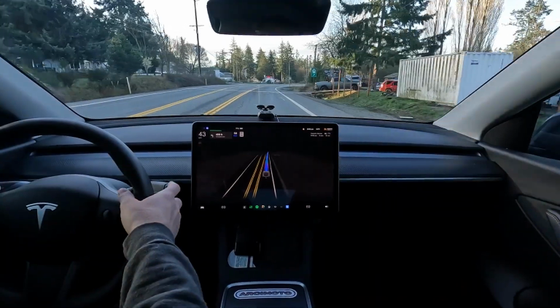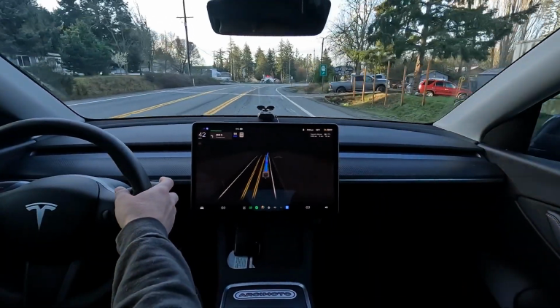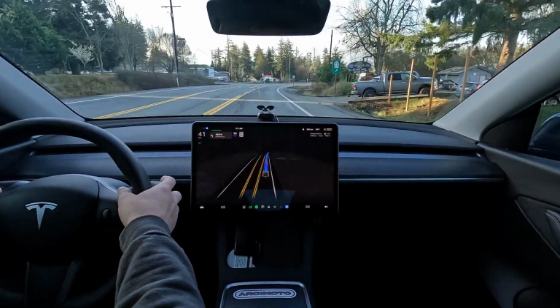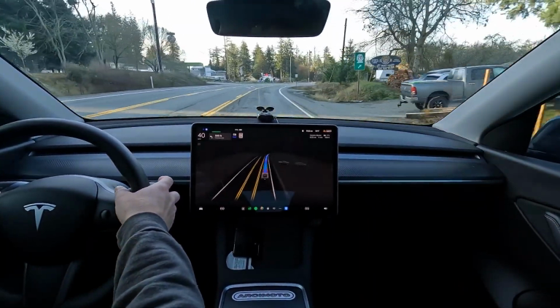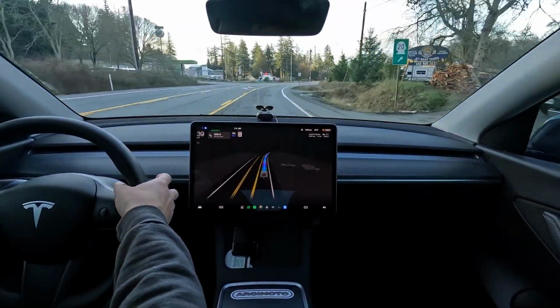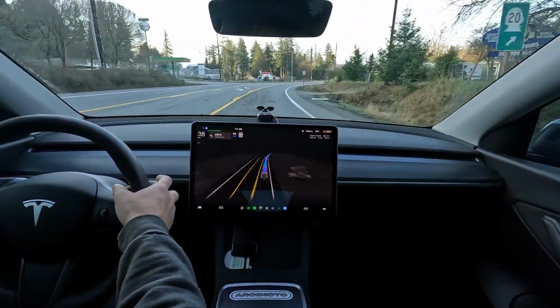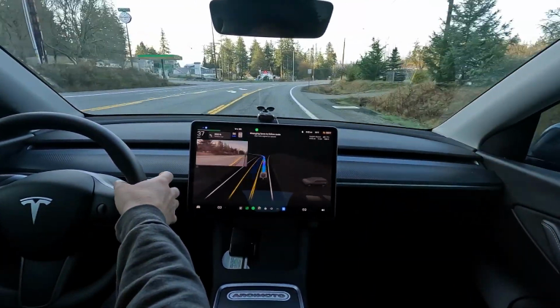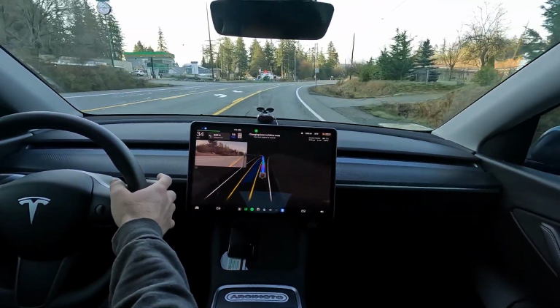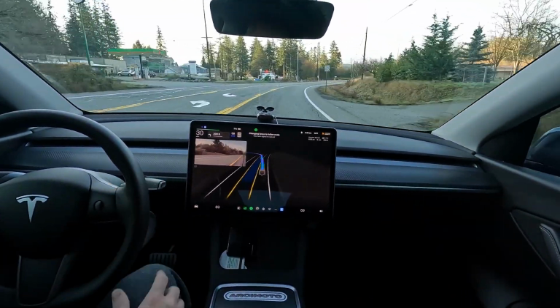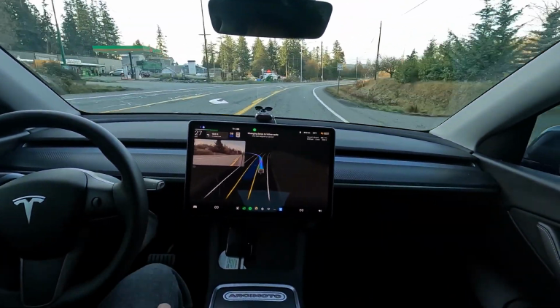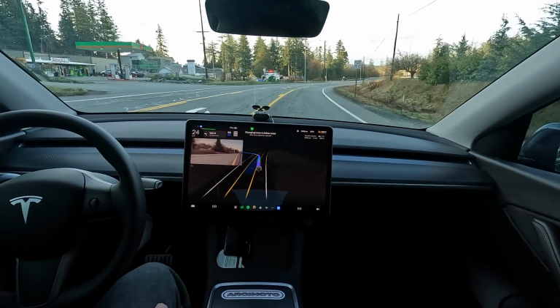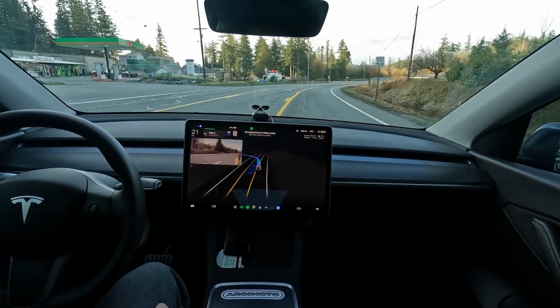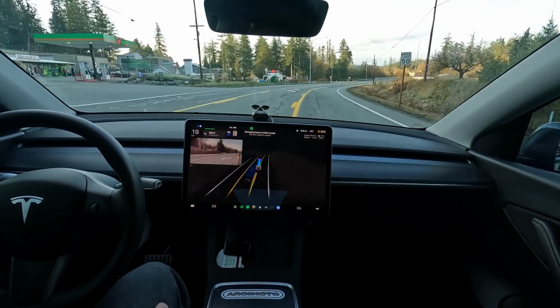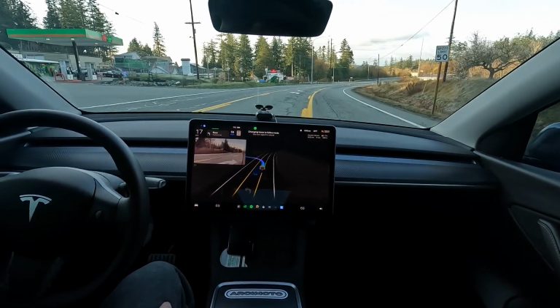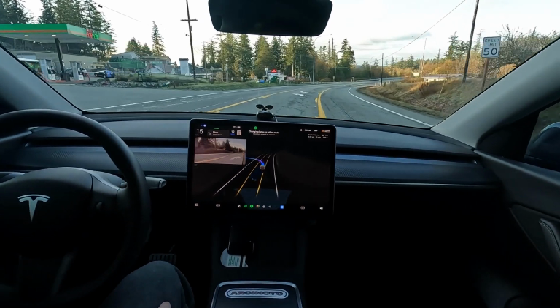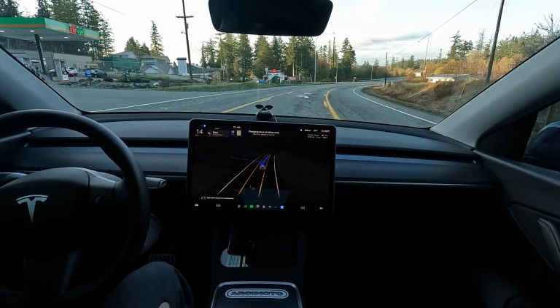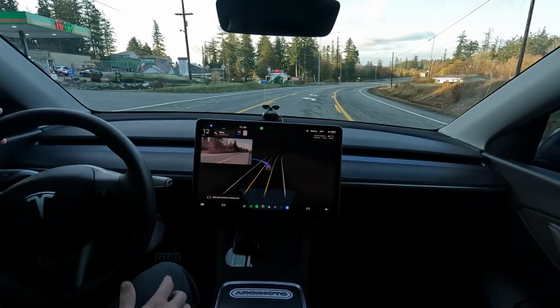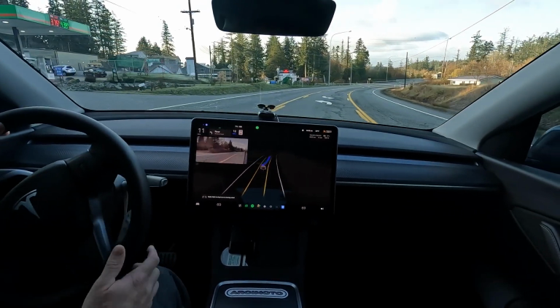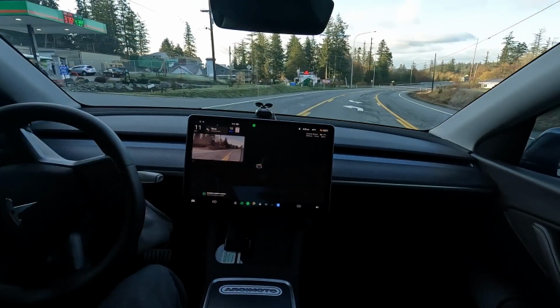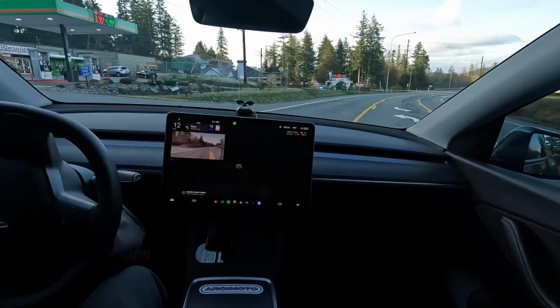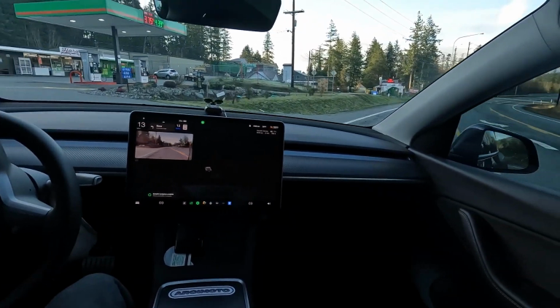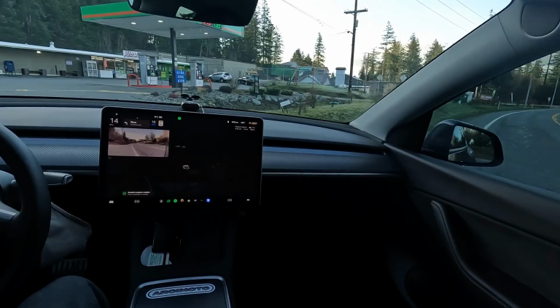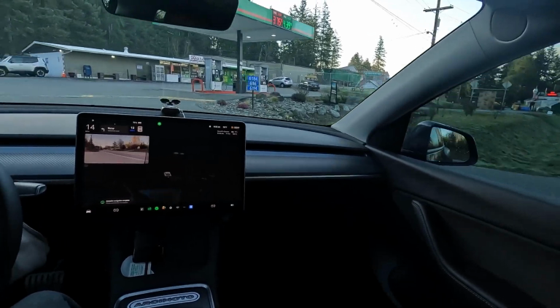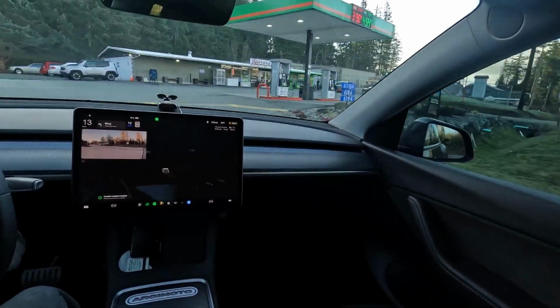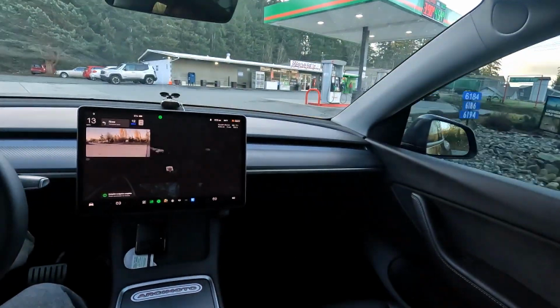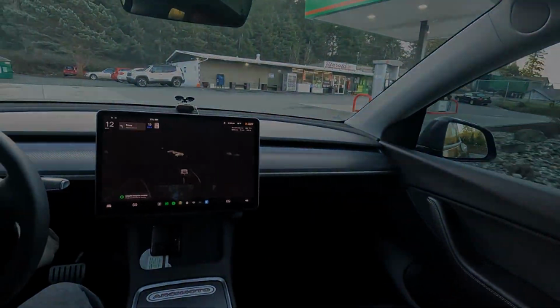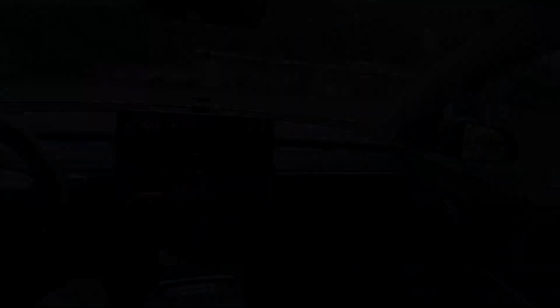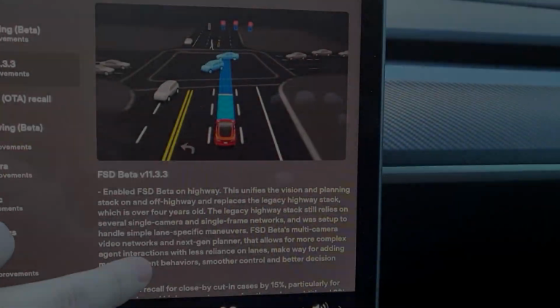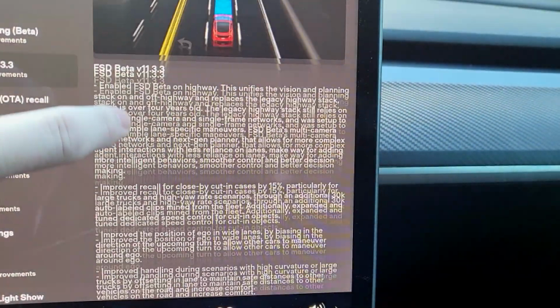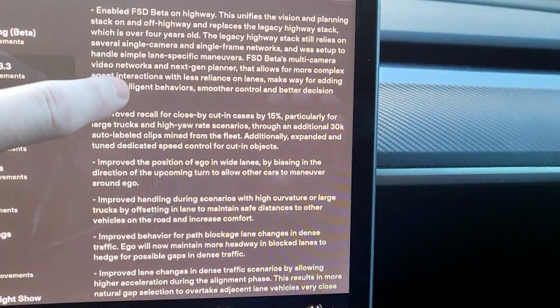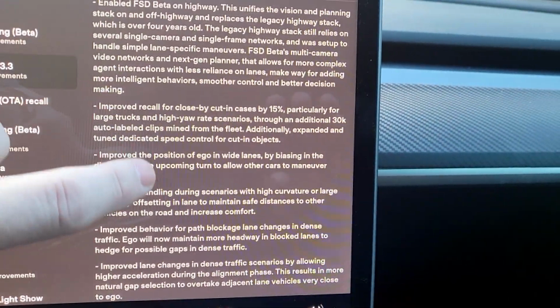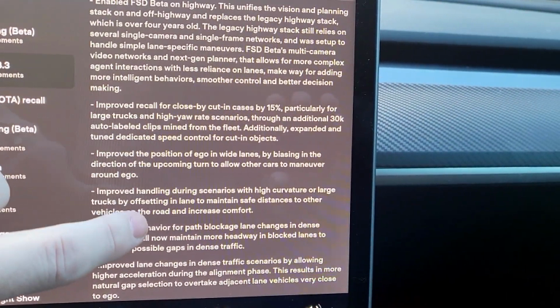Thanks for joining me, folks. Look for that next video and I'll see you on the flip side. Oh look at this — it's even getting me into the lane. Very, very cool. Thanks a lot, see you in a bit. We're going to go for a drive.